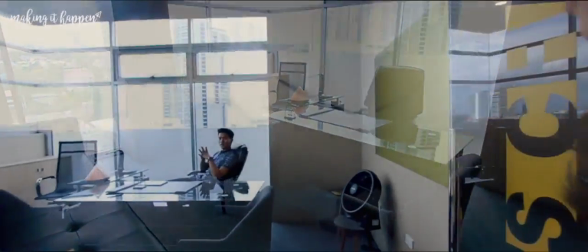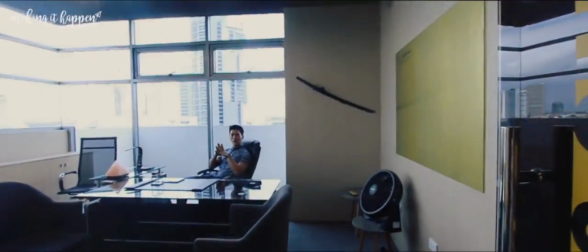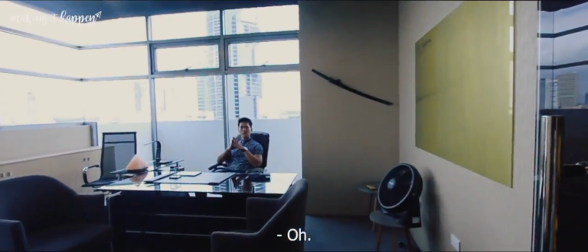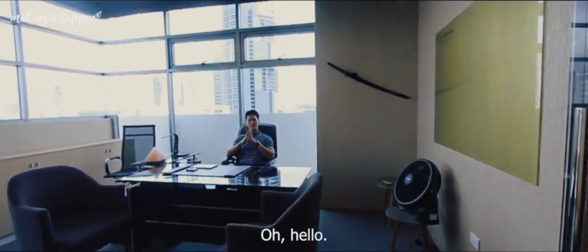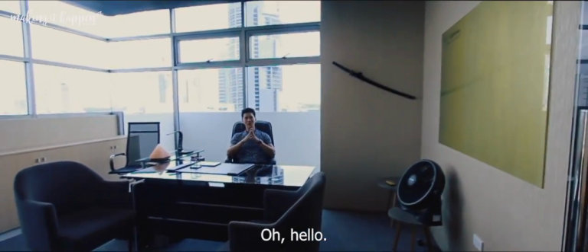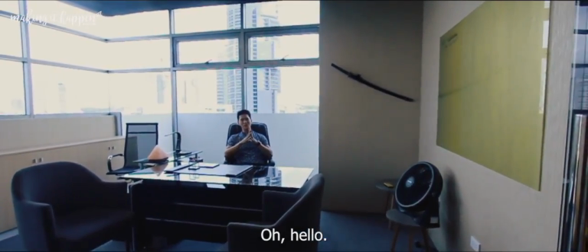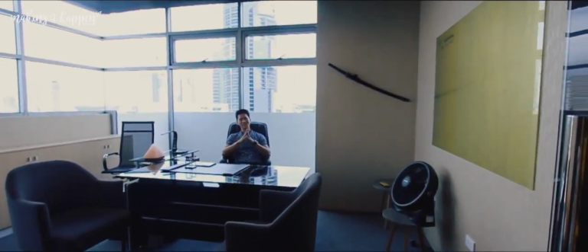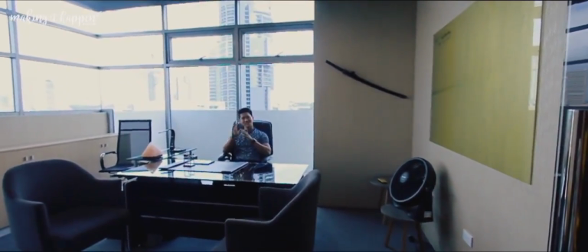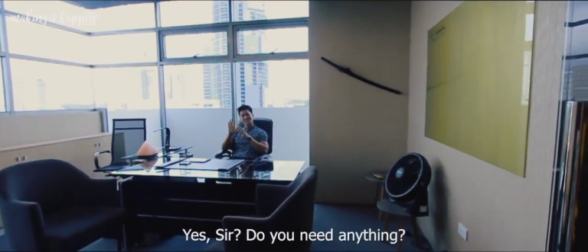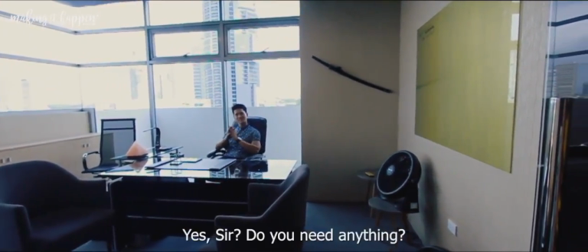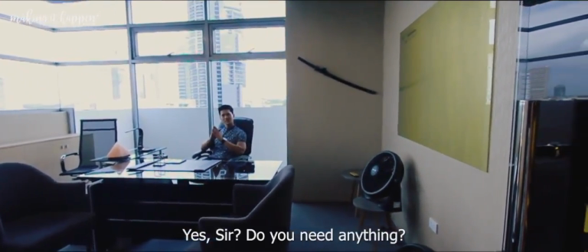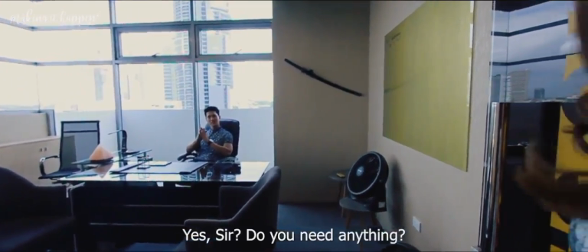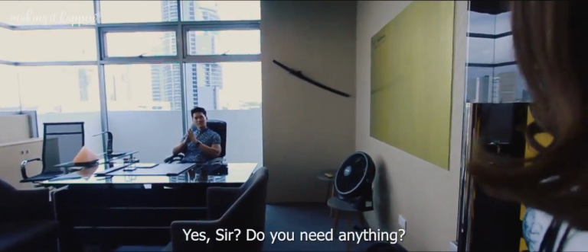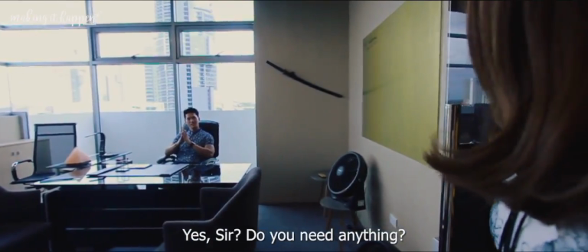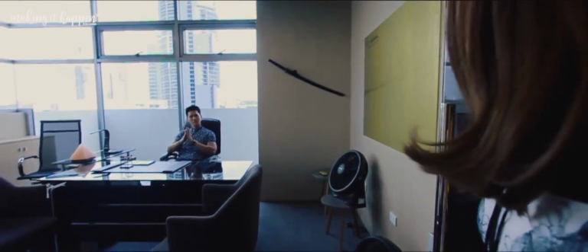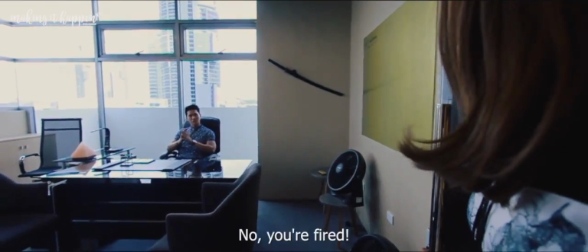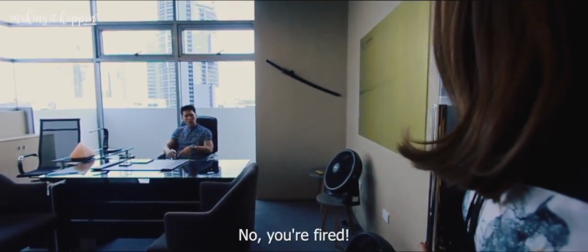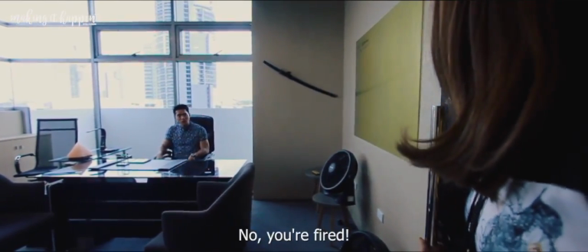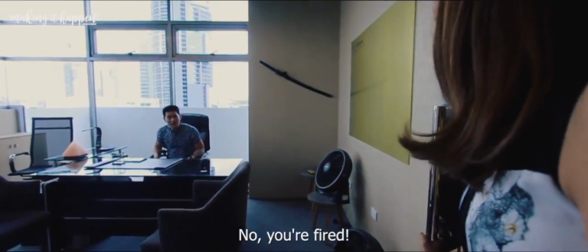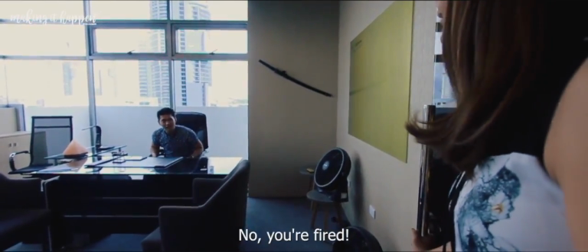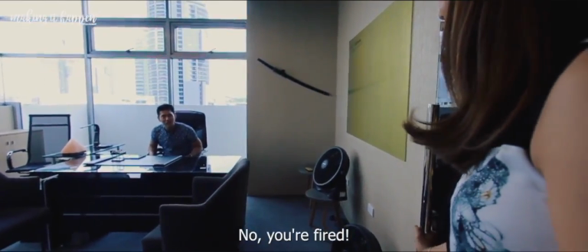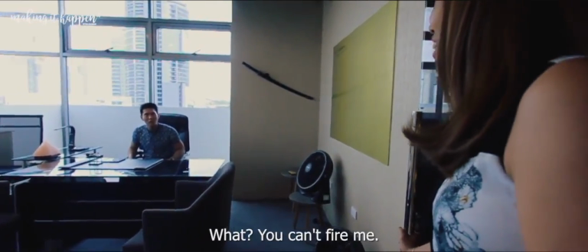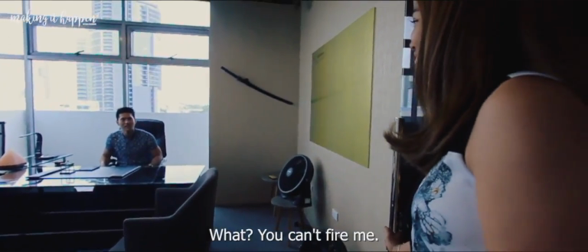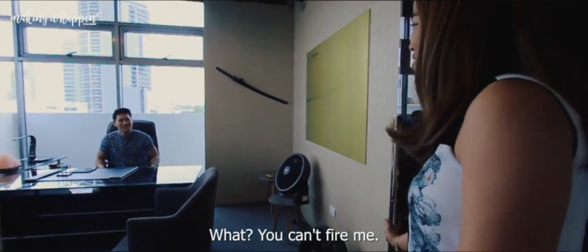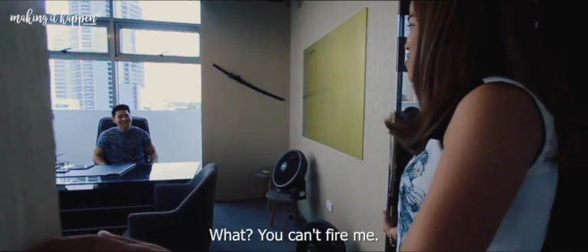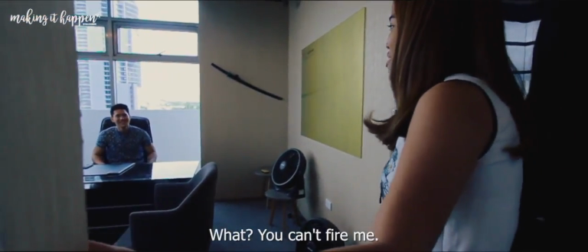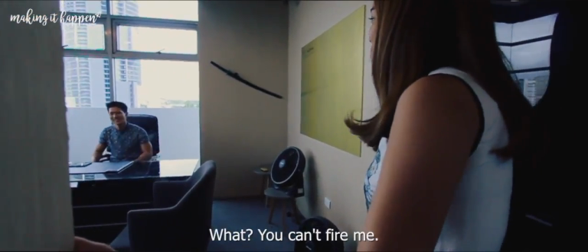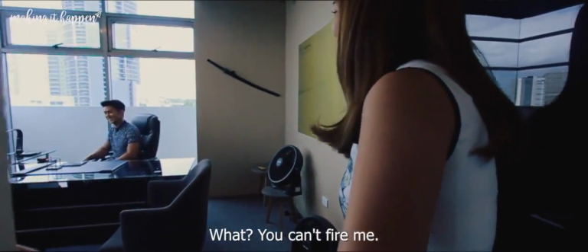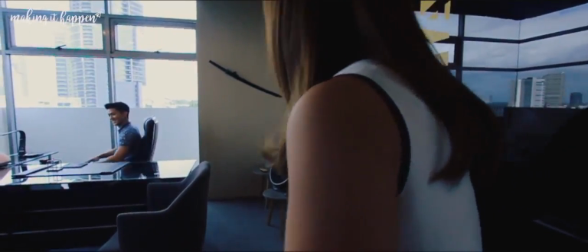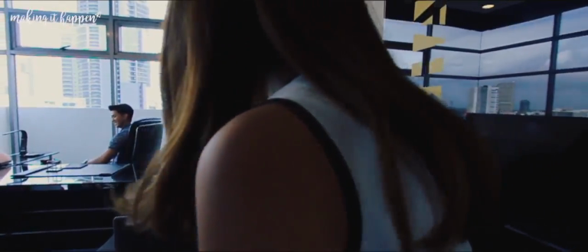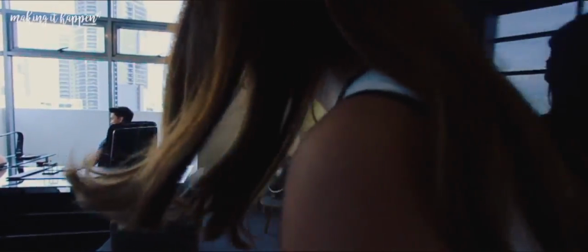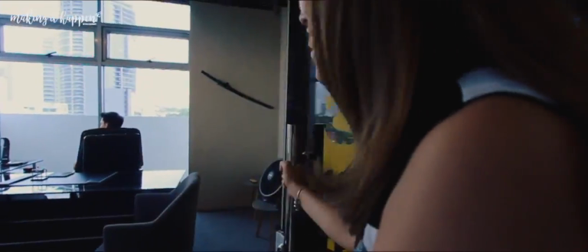Hello. Oh, hello. Yes, sir. Do you need anything? No — you're fired! You can't fire me.